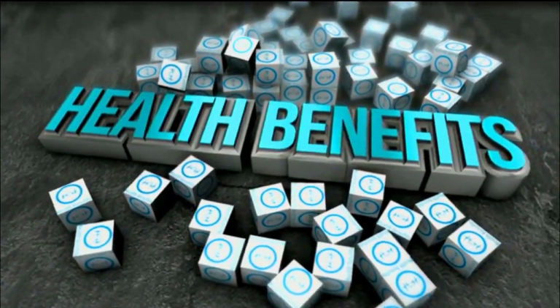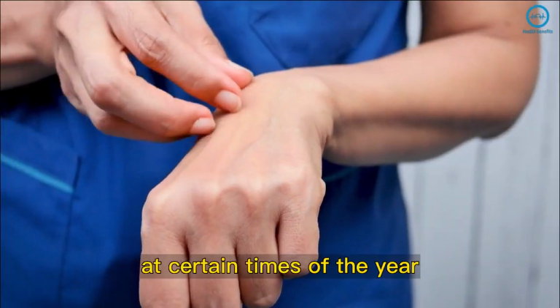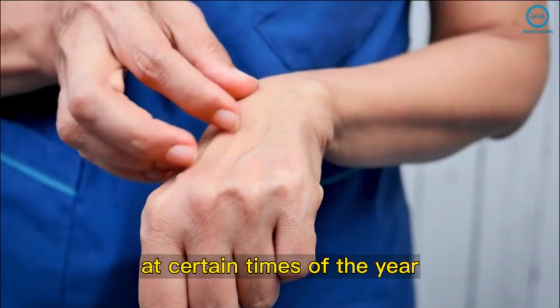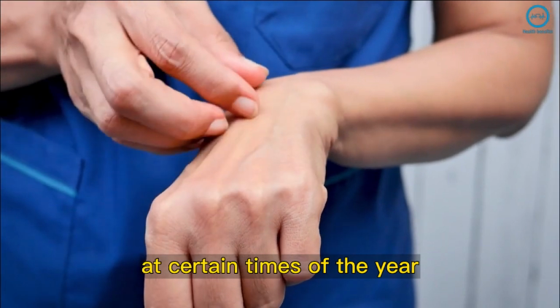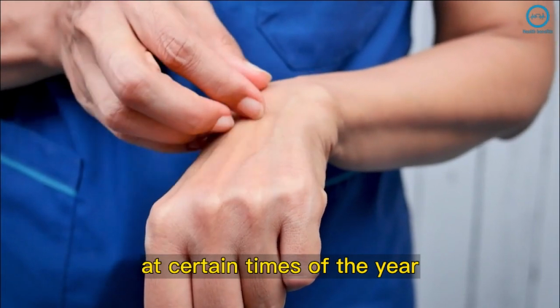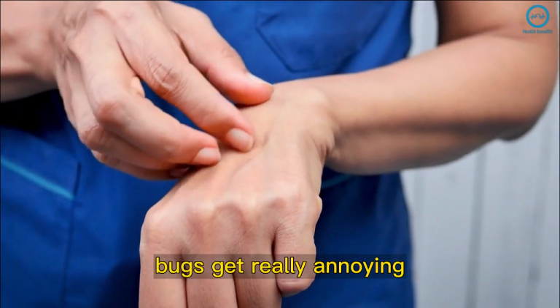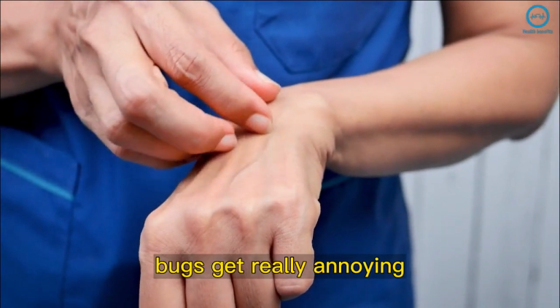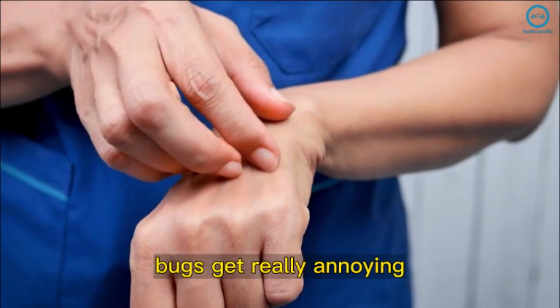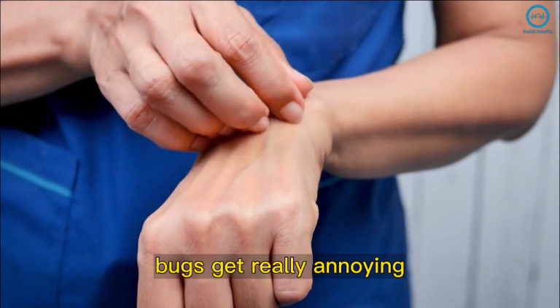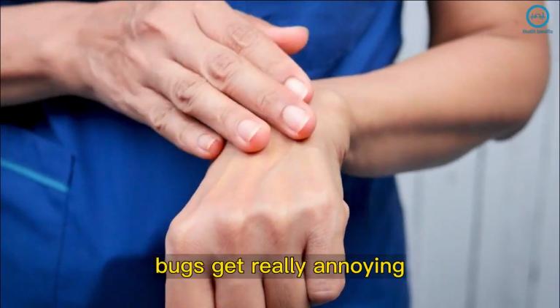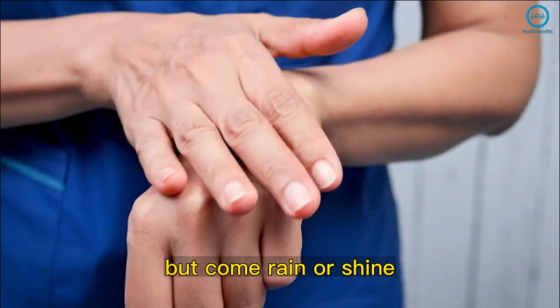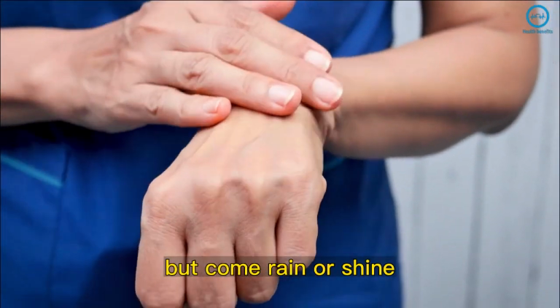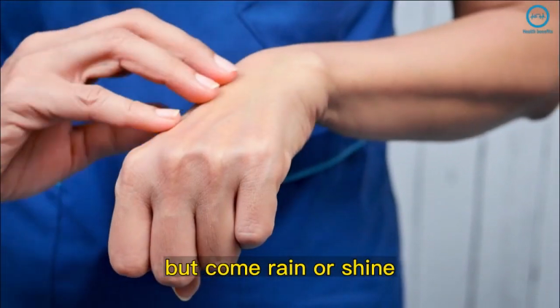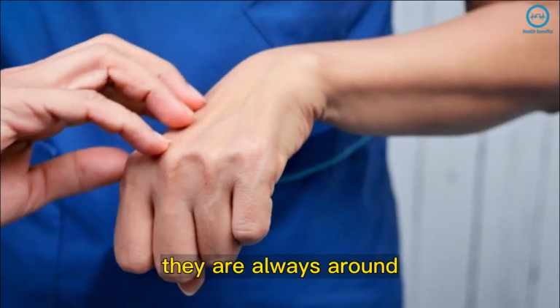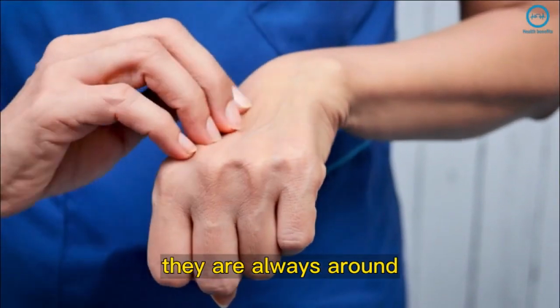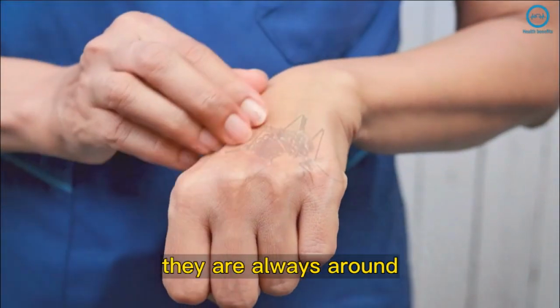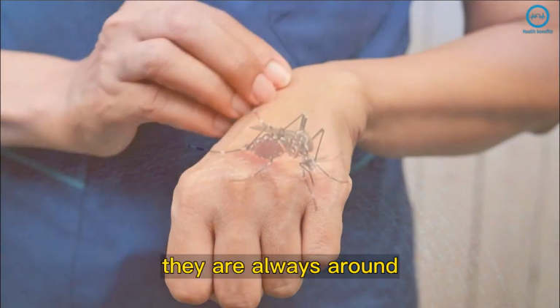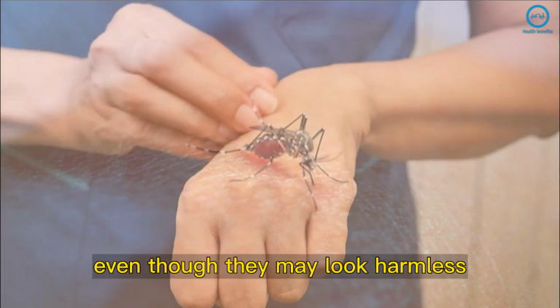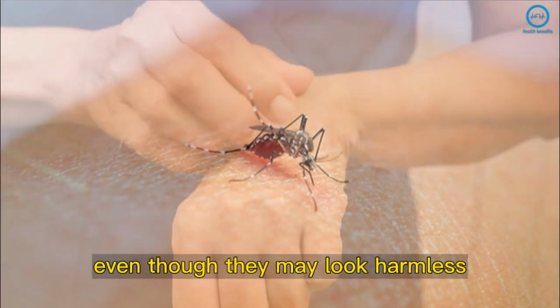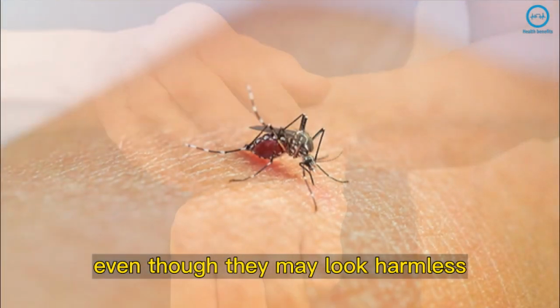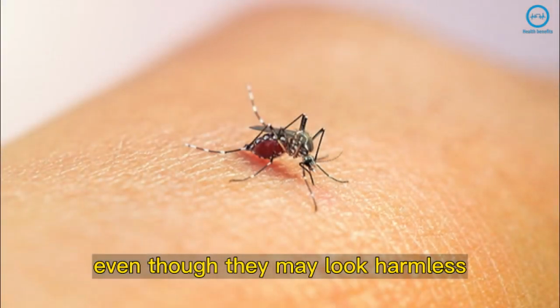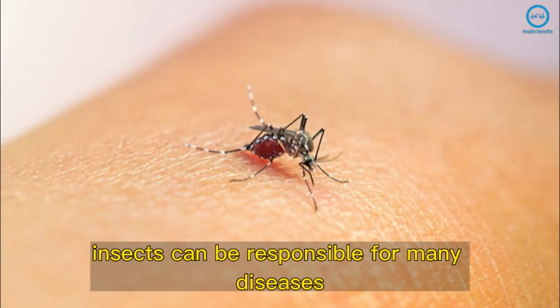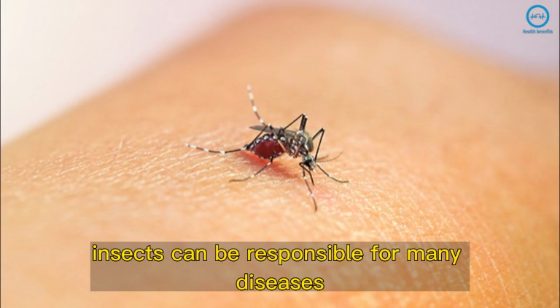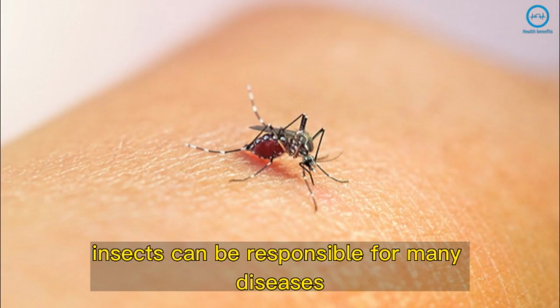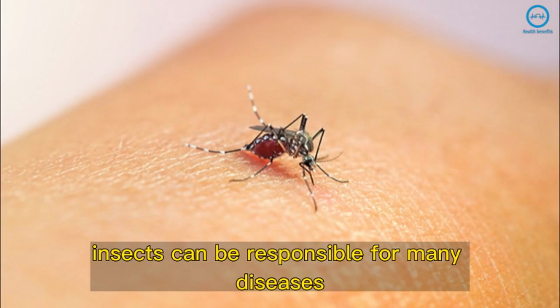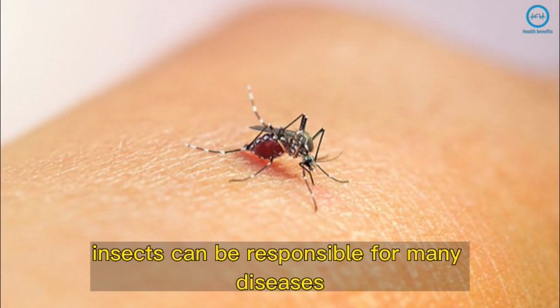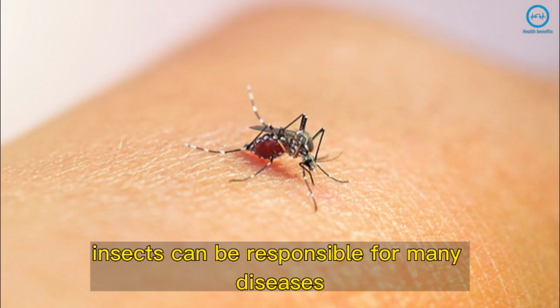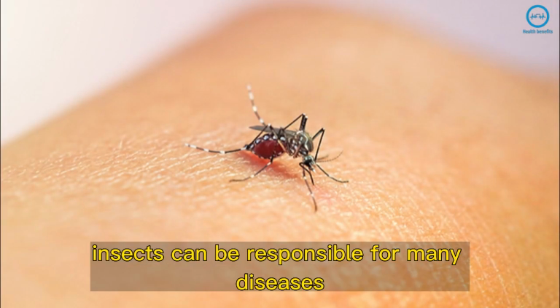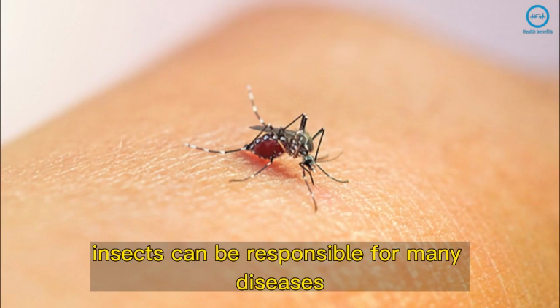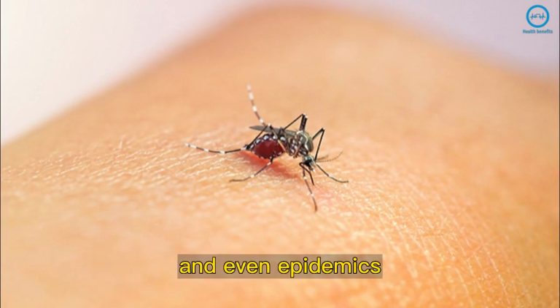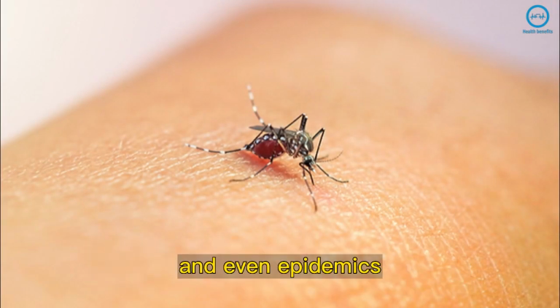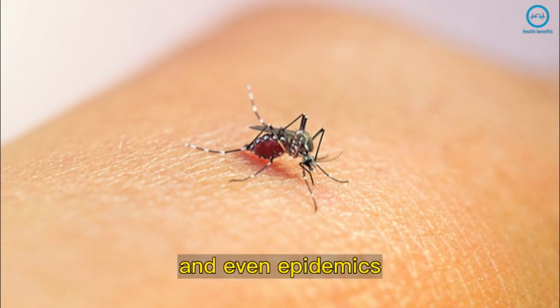At certain times of the year, bugs get really annoying, but come rain or shine, they are always around. Even though they may look harmless, insects can be responsible for many diseases and even epidemics.